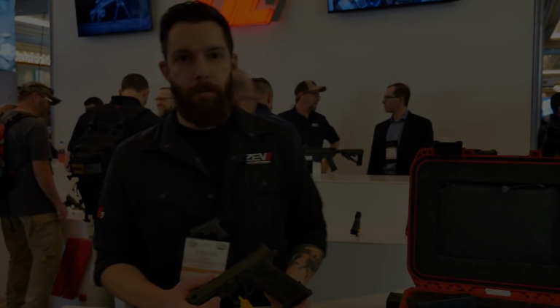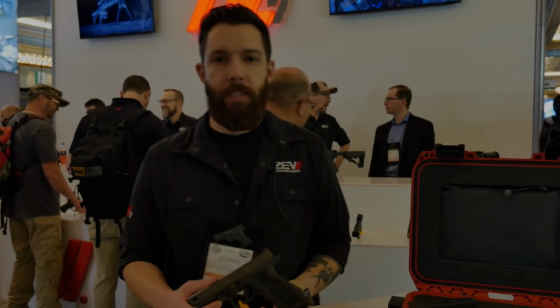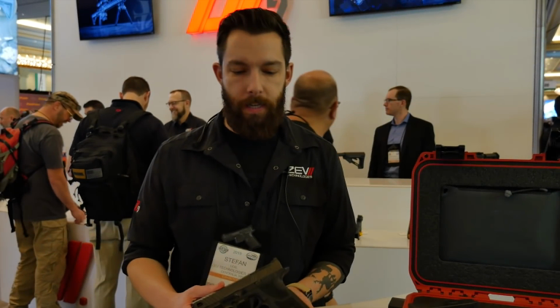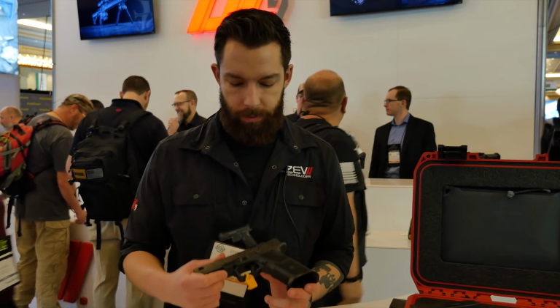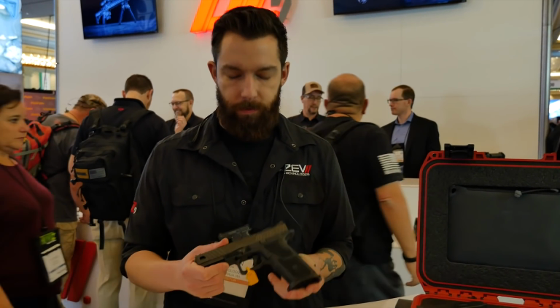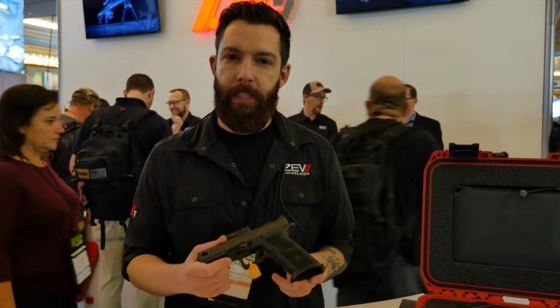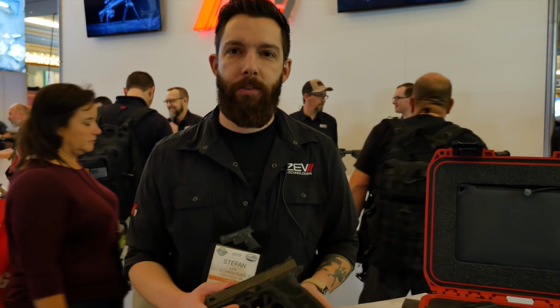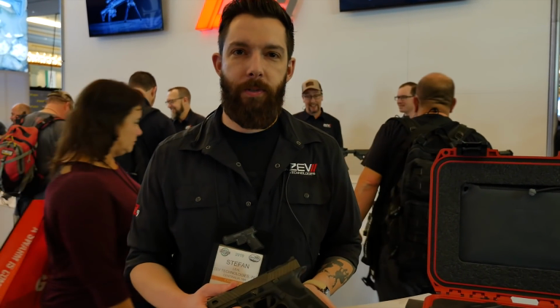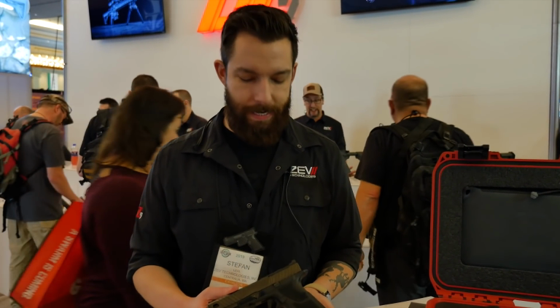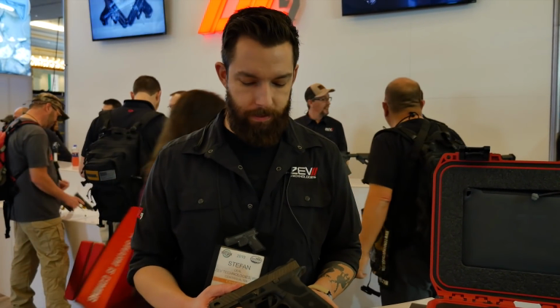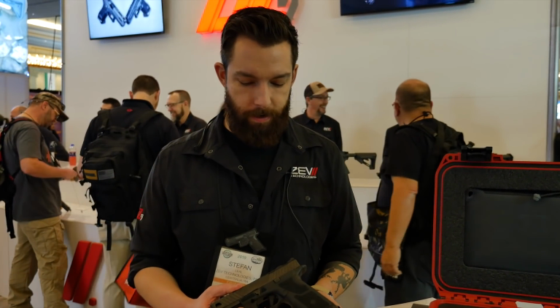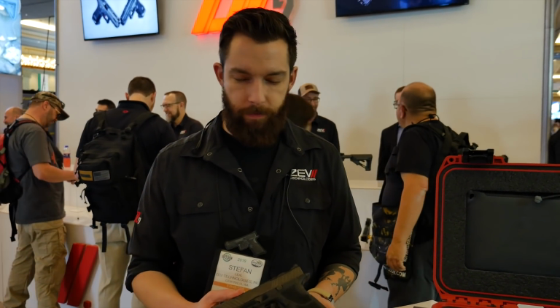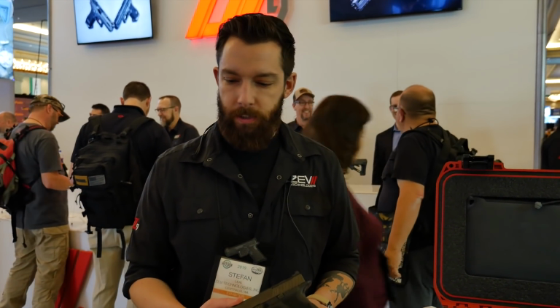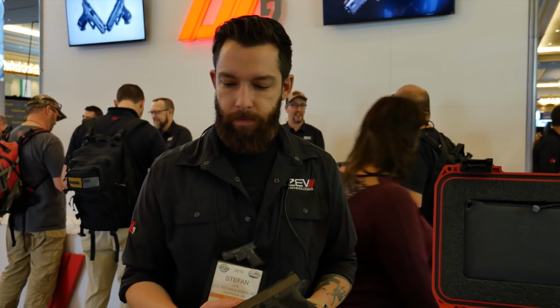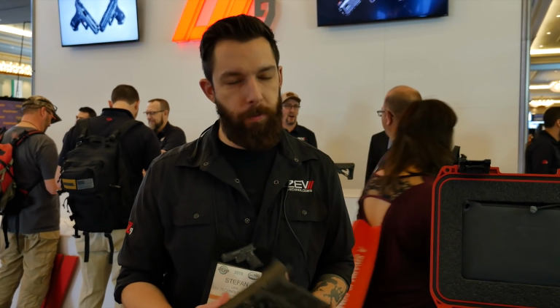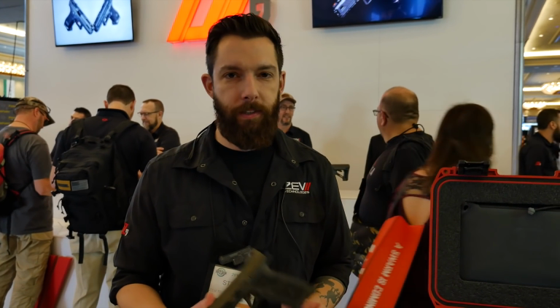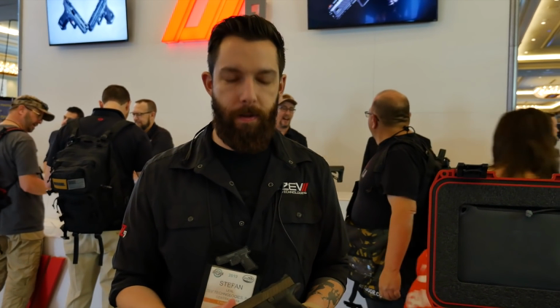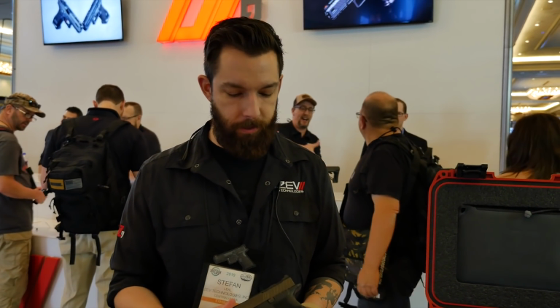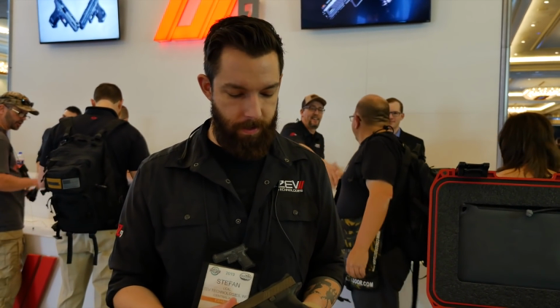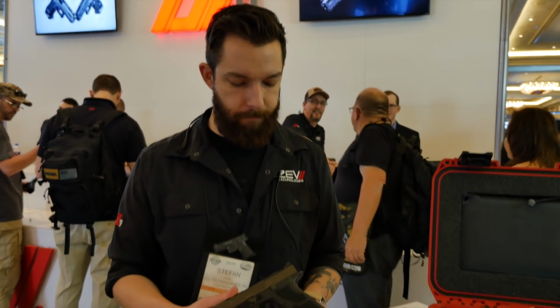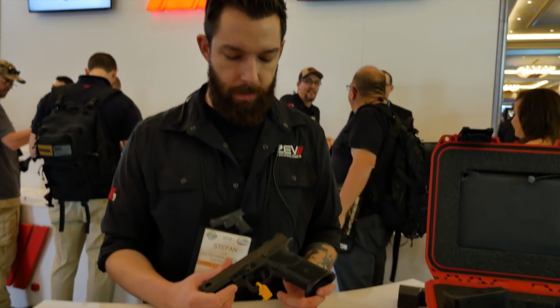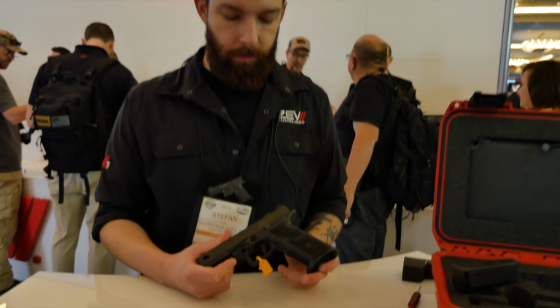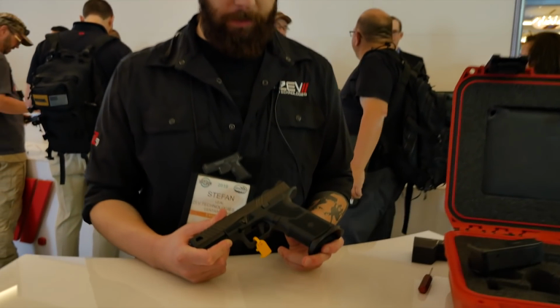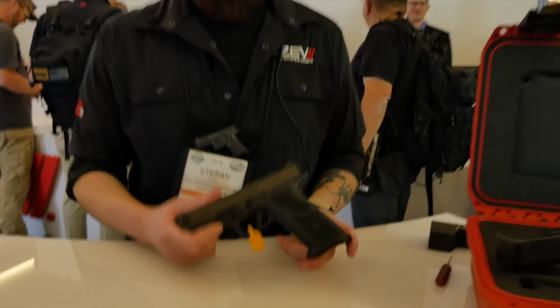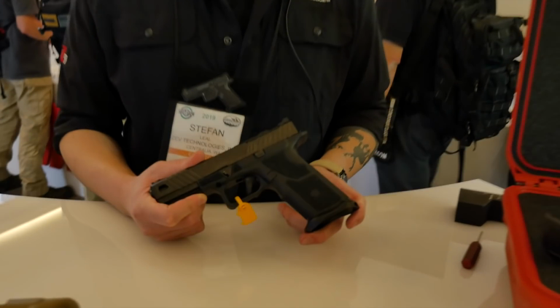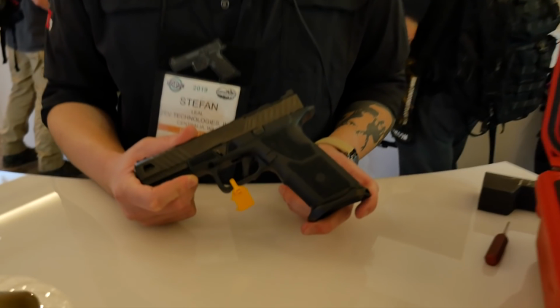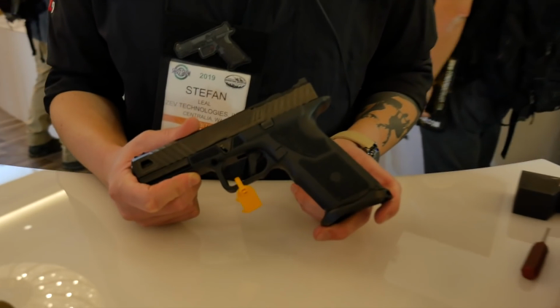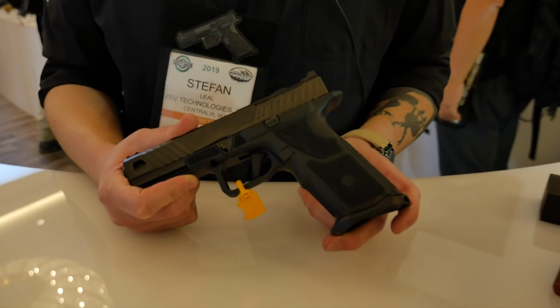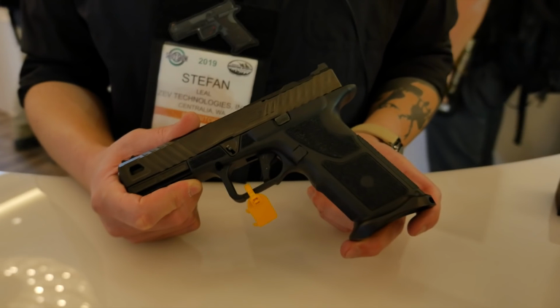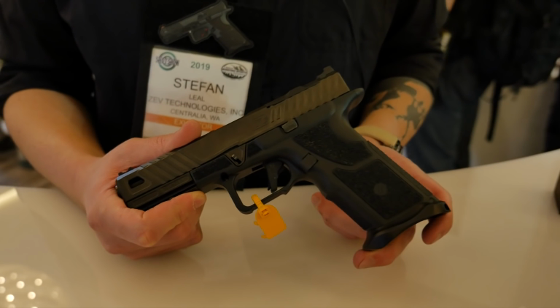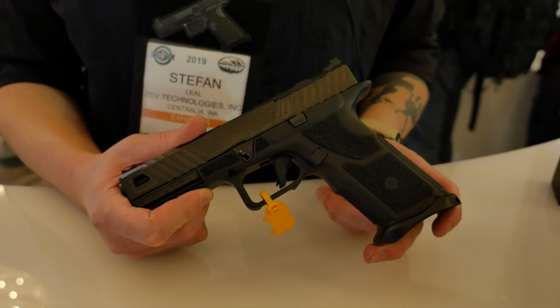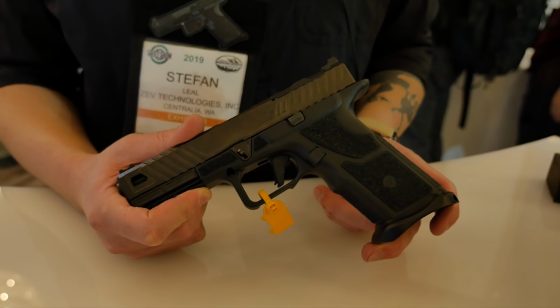Welcome. This is the Zev Technologies OZ9 — our very first completely ground-up pistol. It takes all Zev parts. Here it is in all its glory.